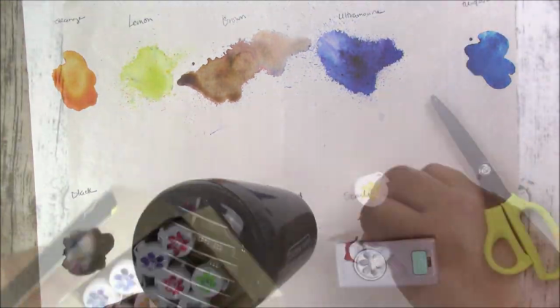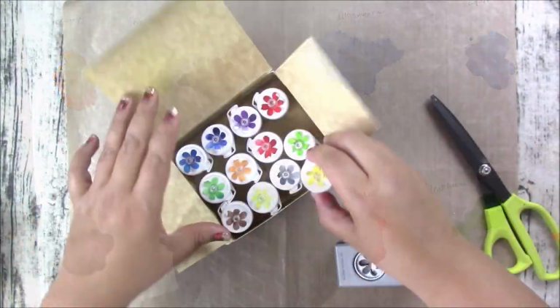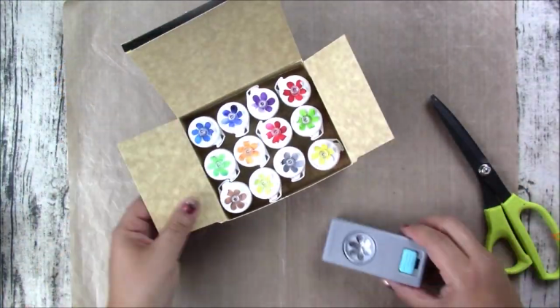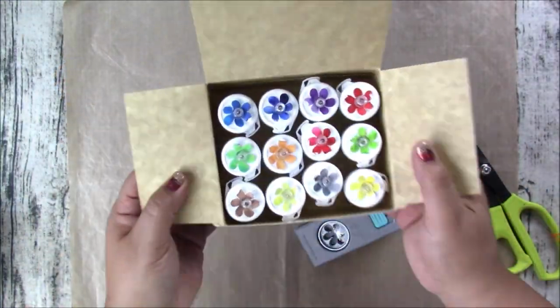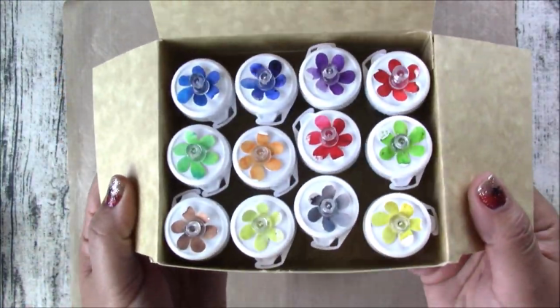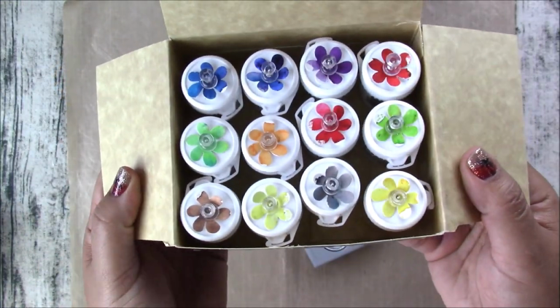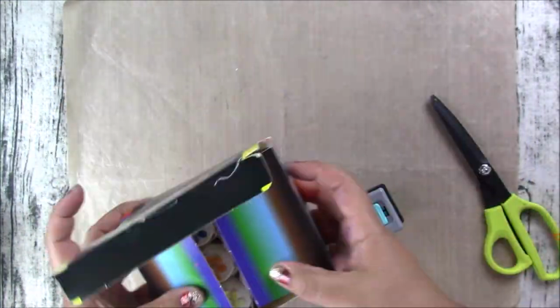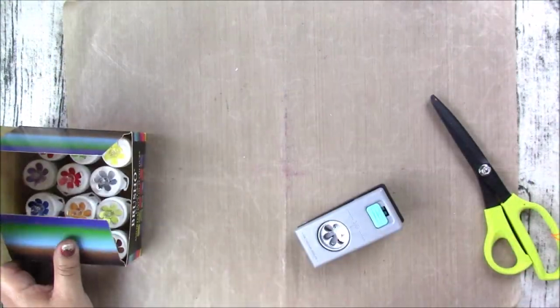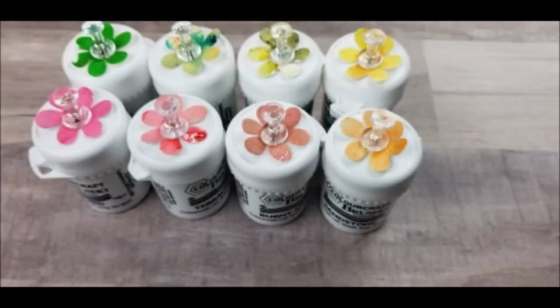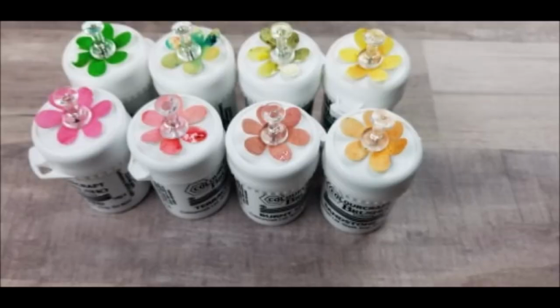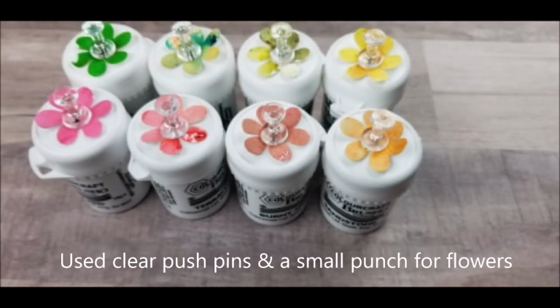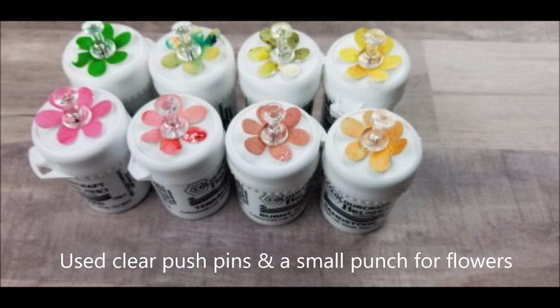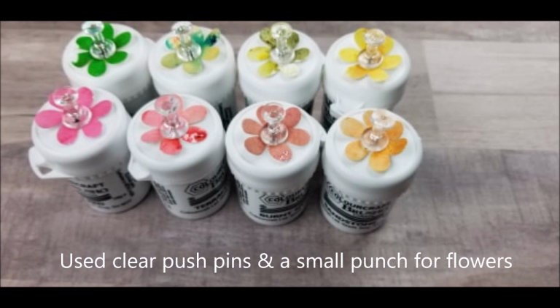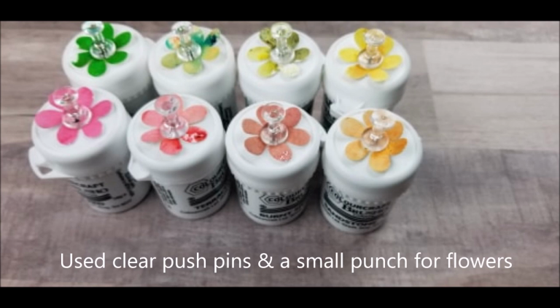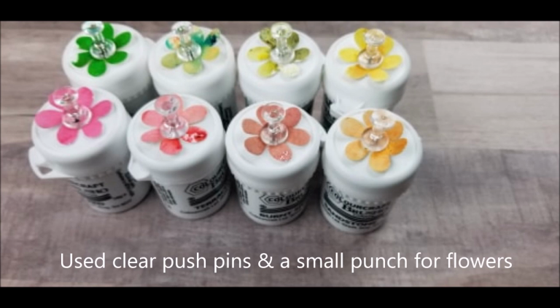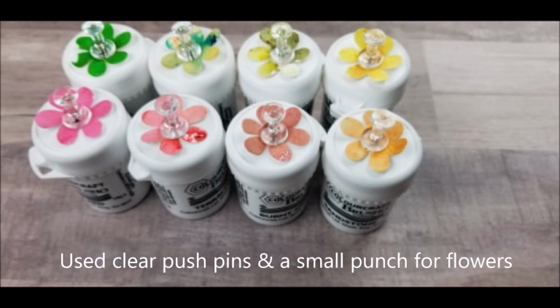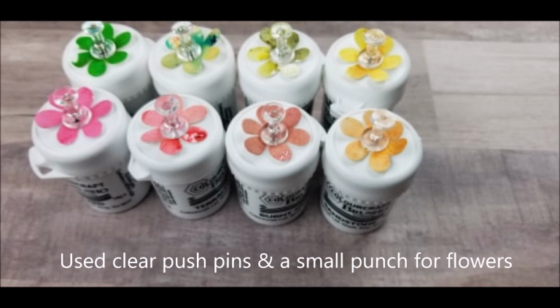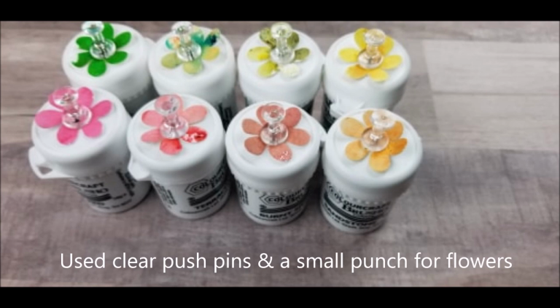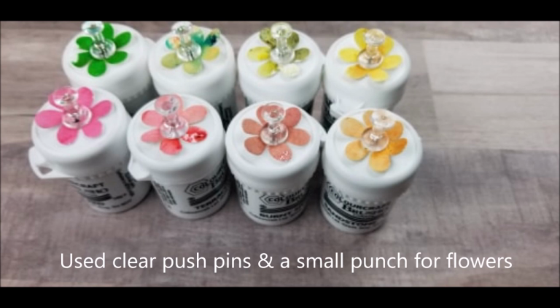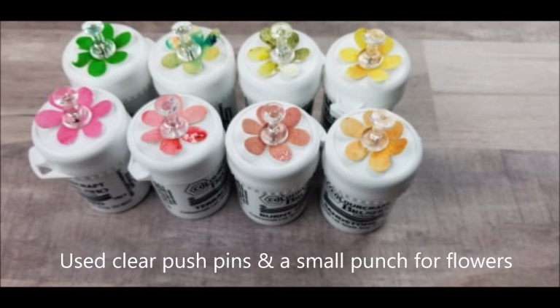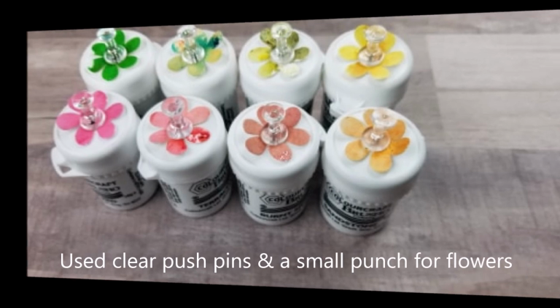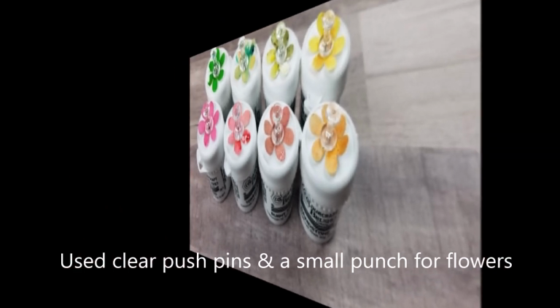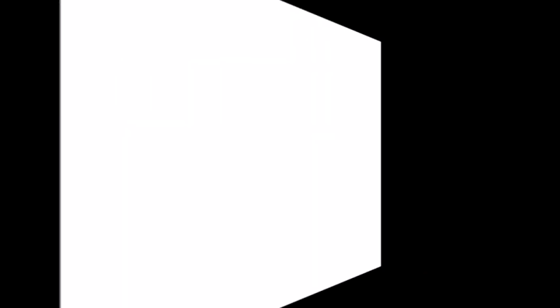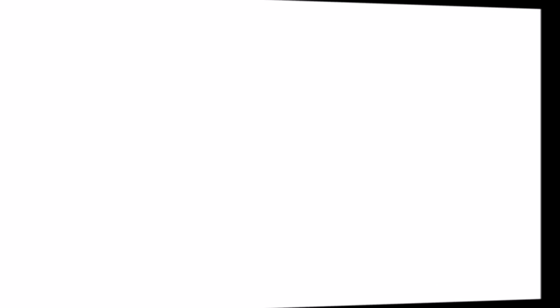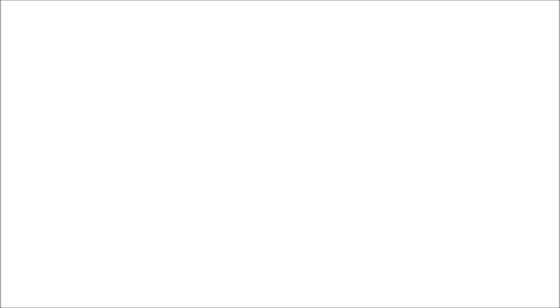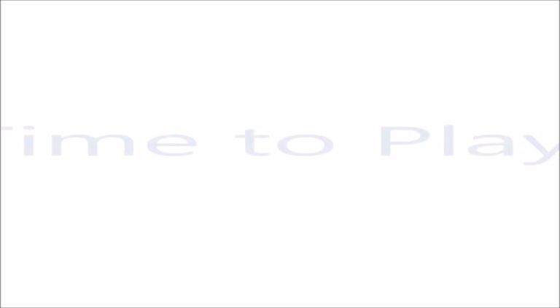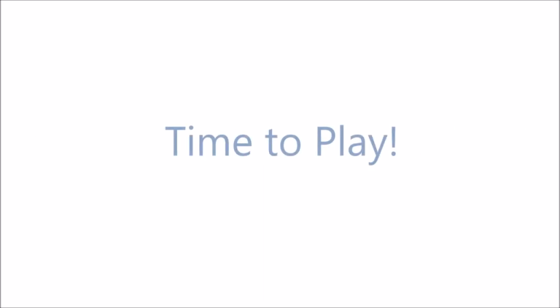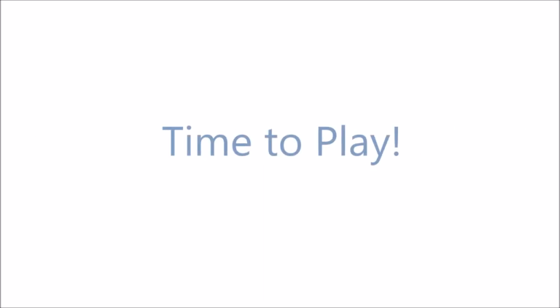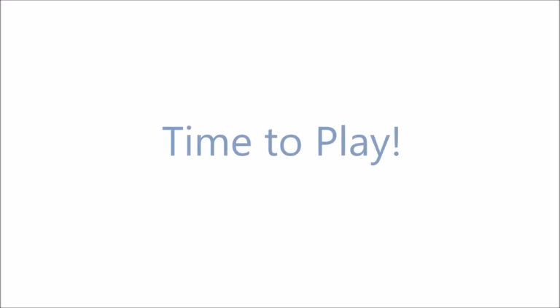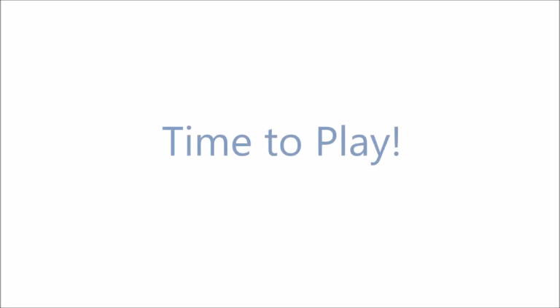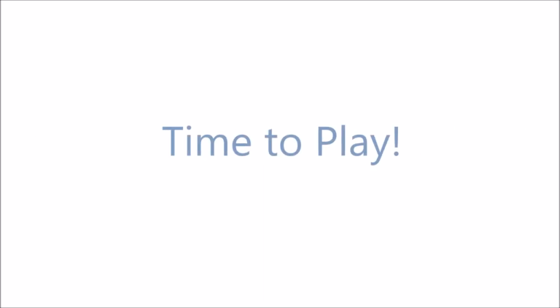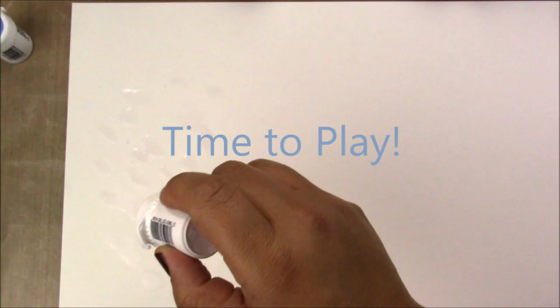This is how the bottles look after I apply the push pin and the little swatch. It's a lot easier to see the colors when you're creating. Now that I have everything set up, it's time to play.